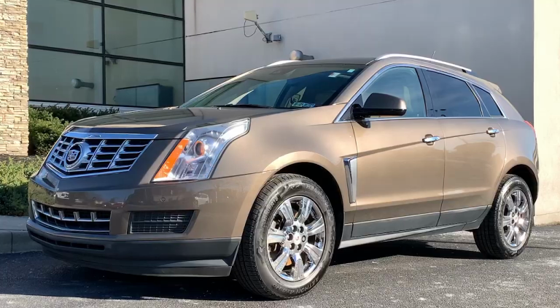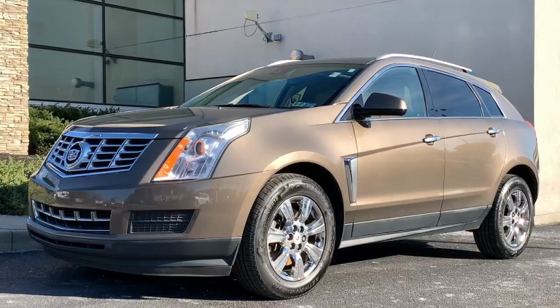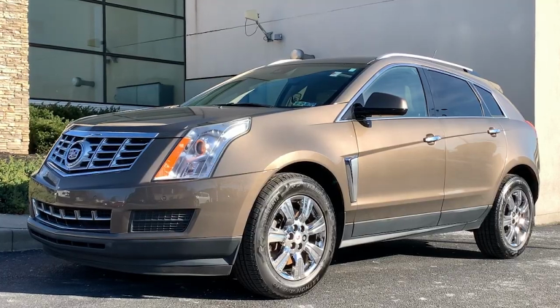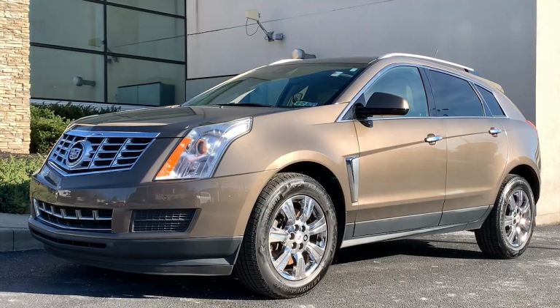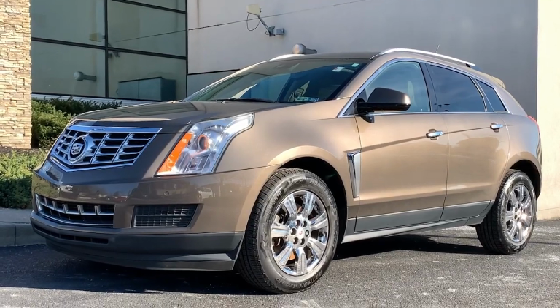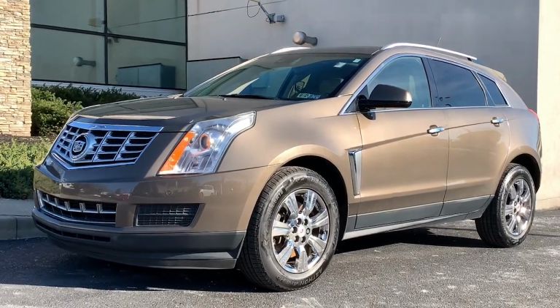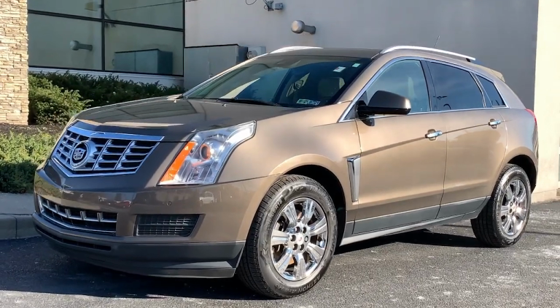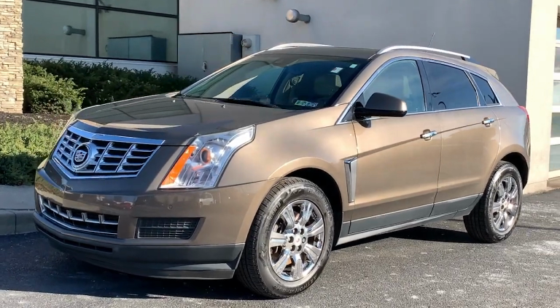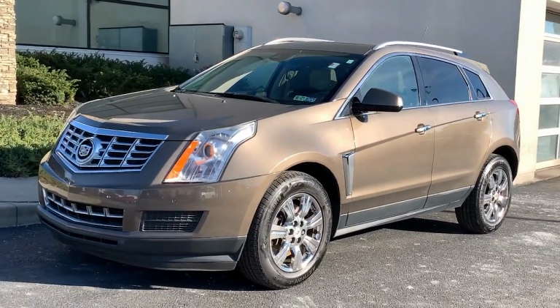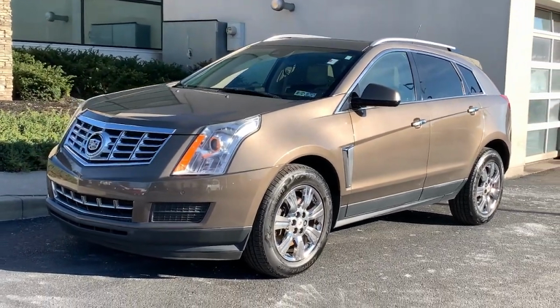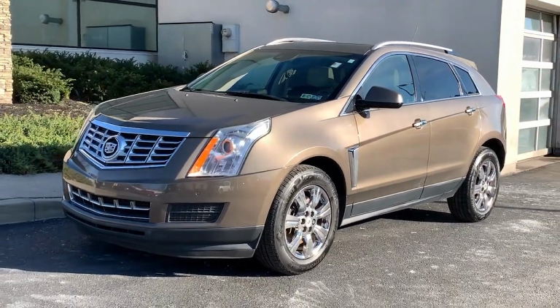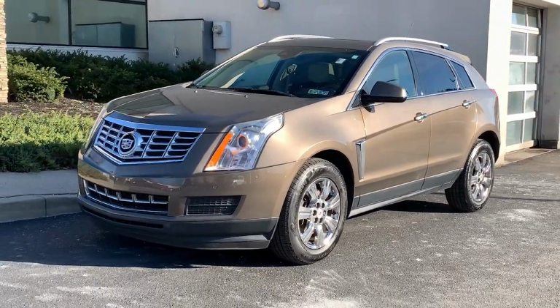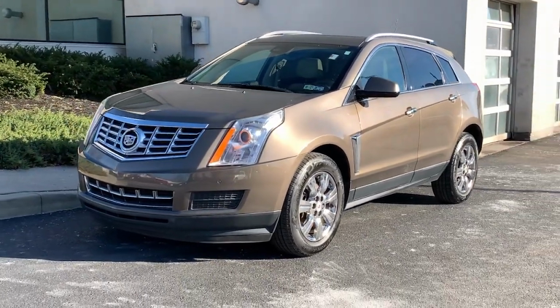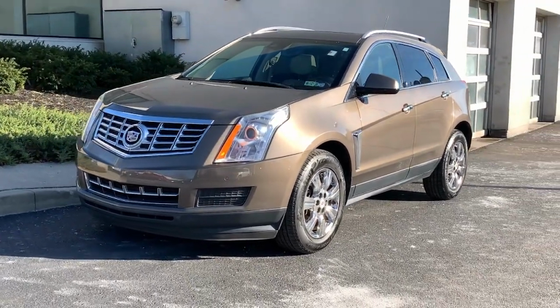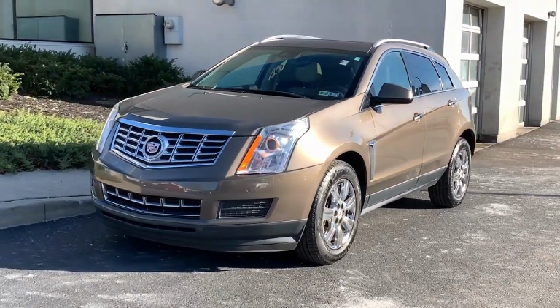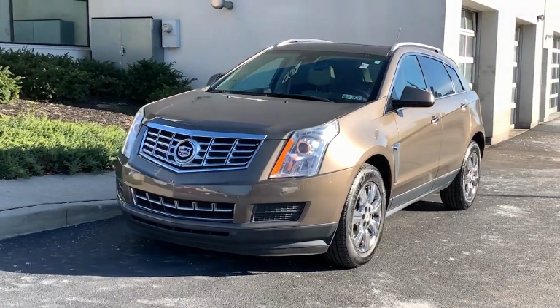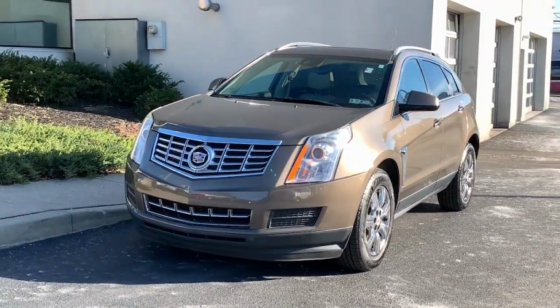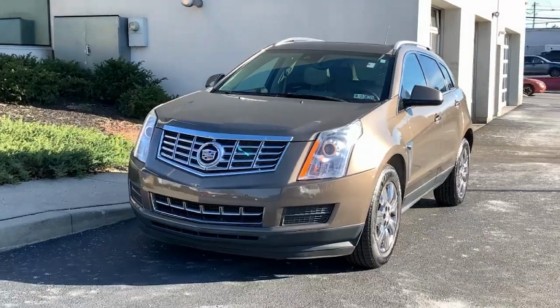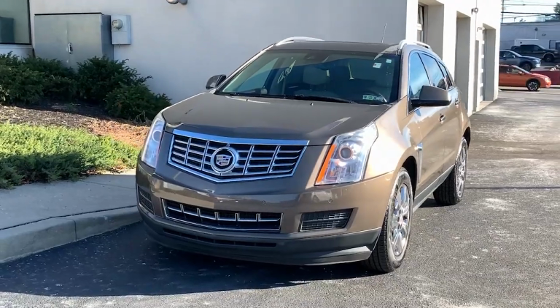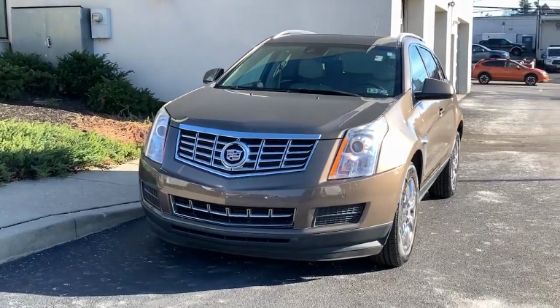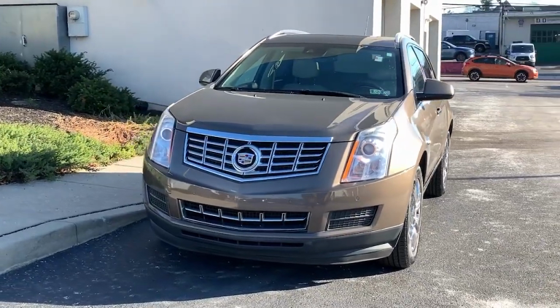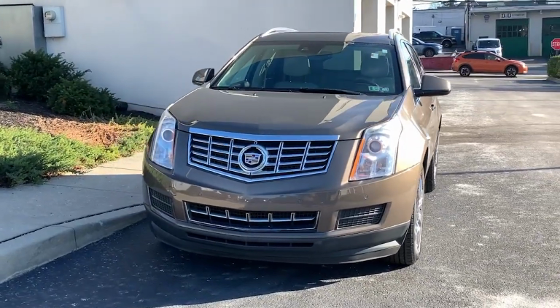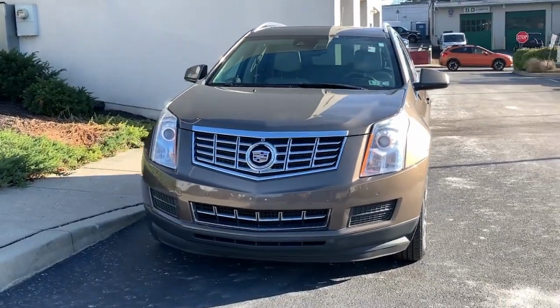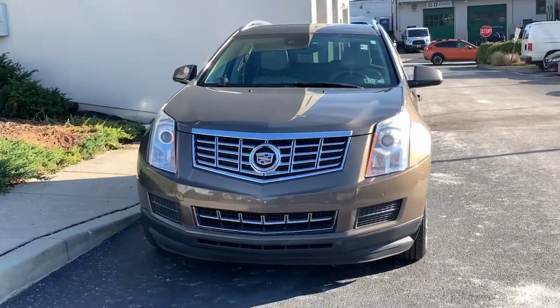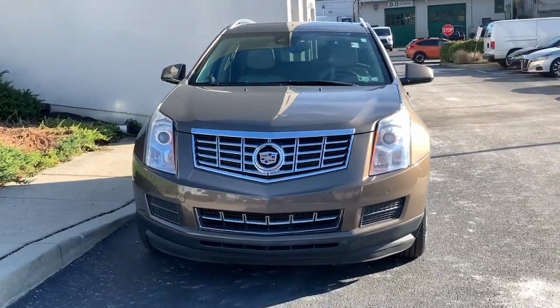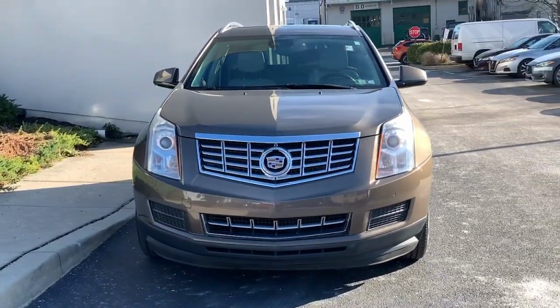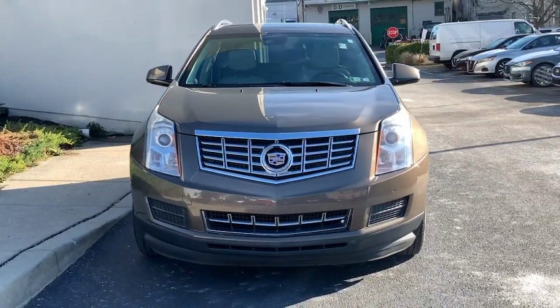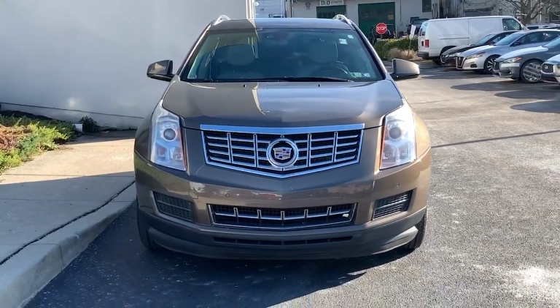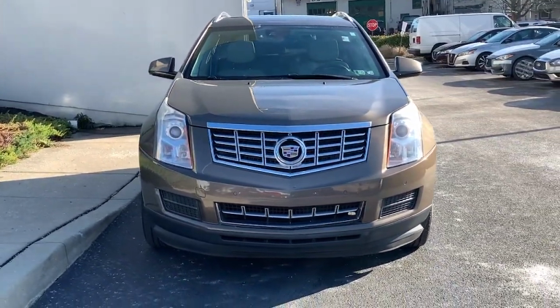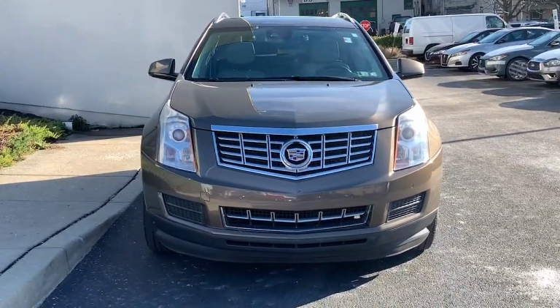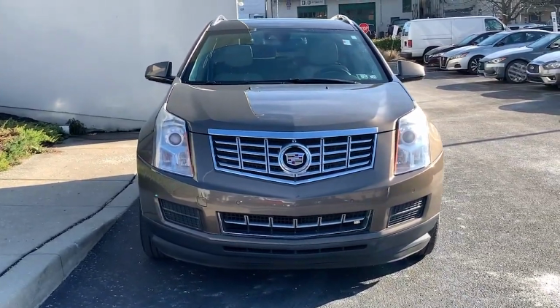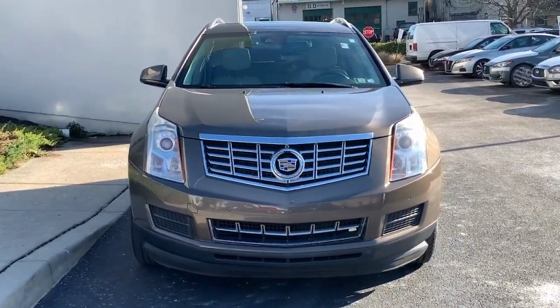You just found the 2015 Cadillac SRX. With less than 90,000 miles on the odometer, this vehicle provides excellent value.